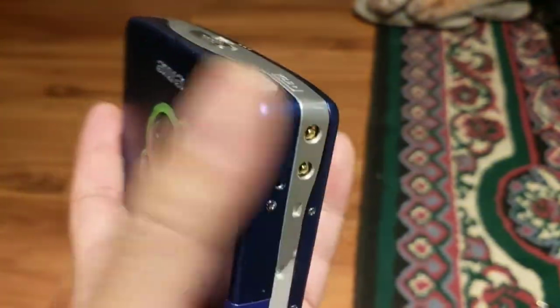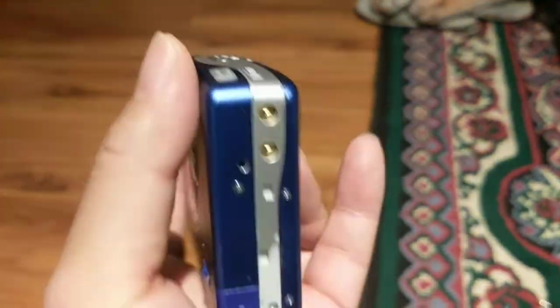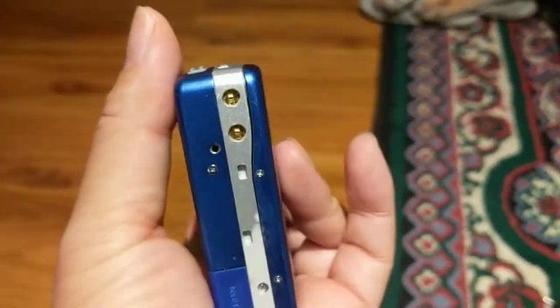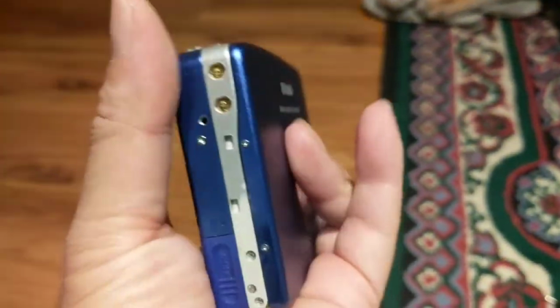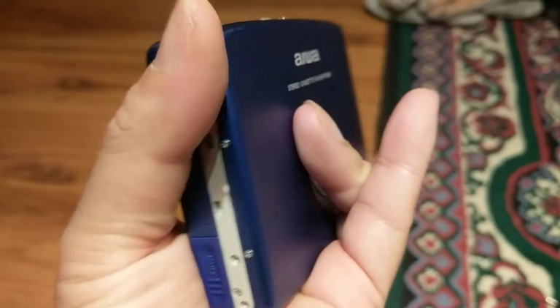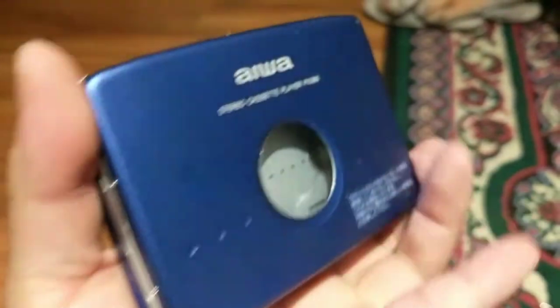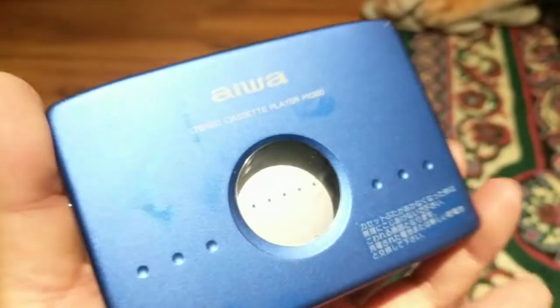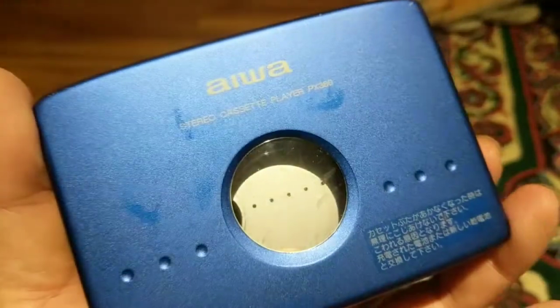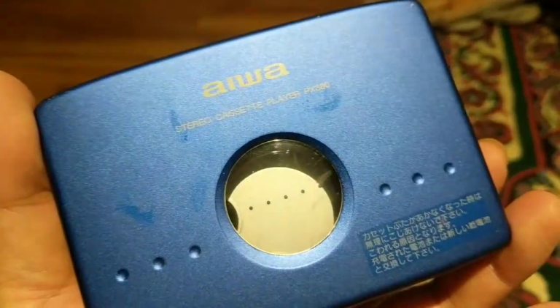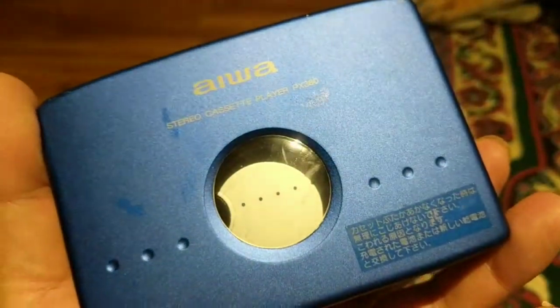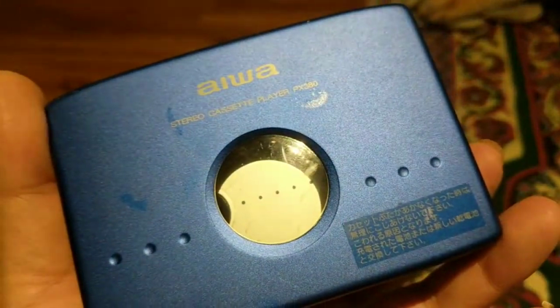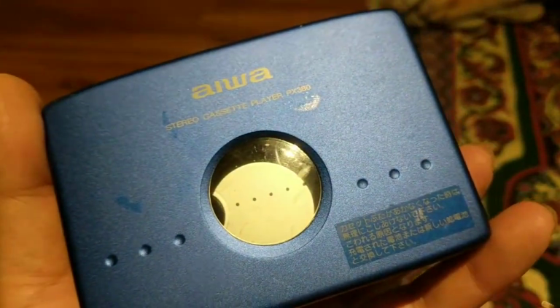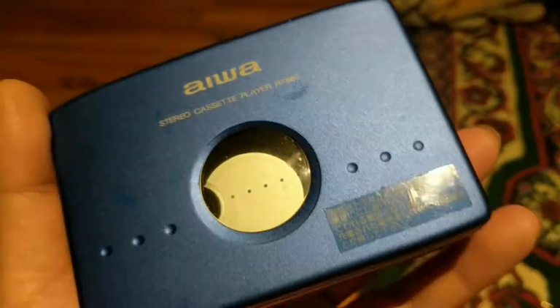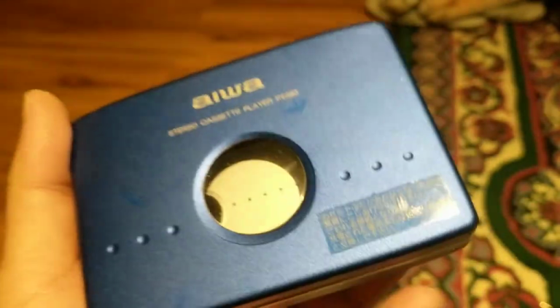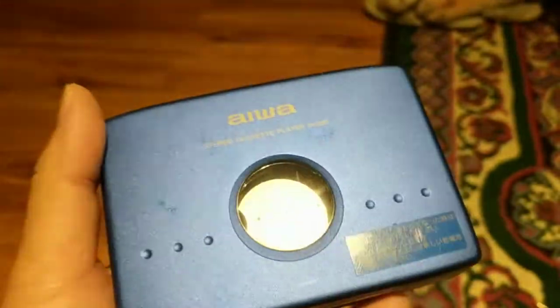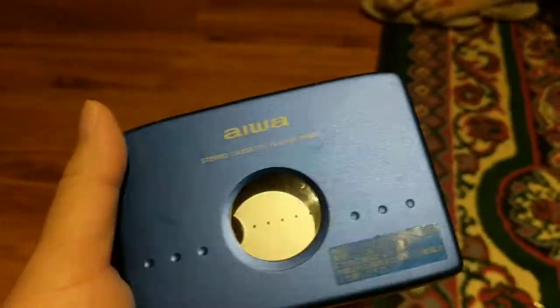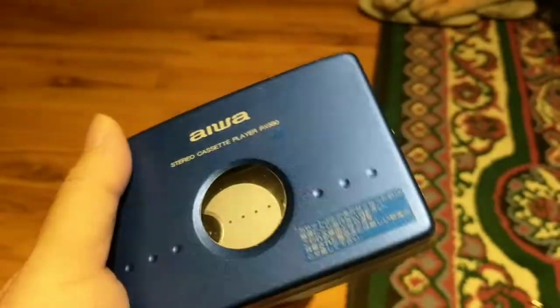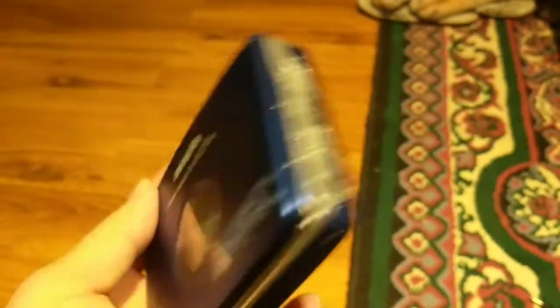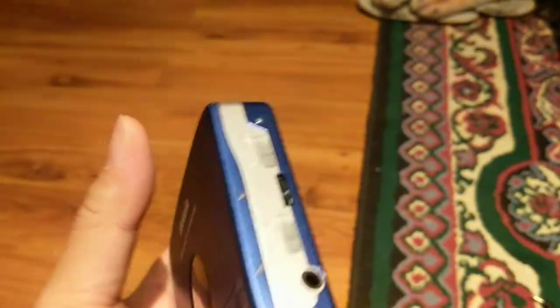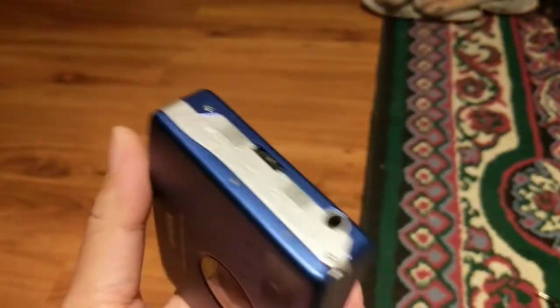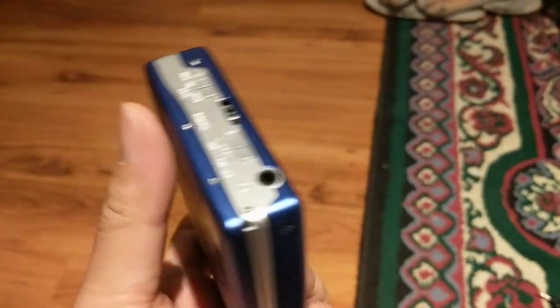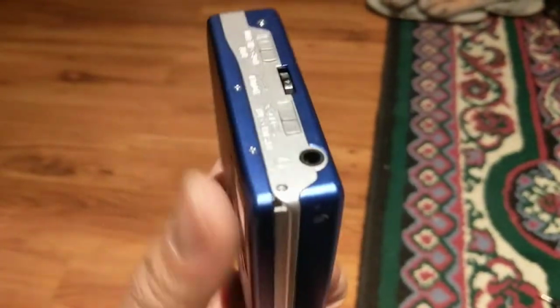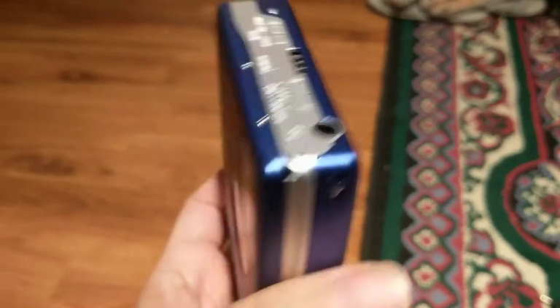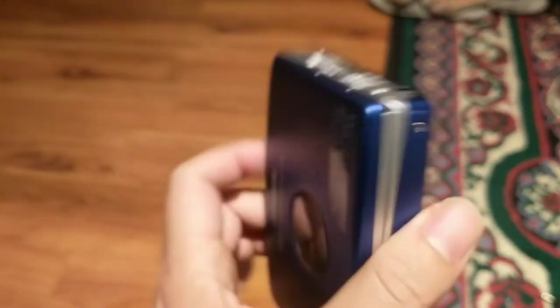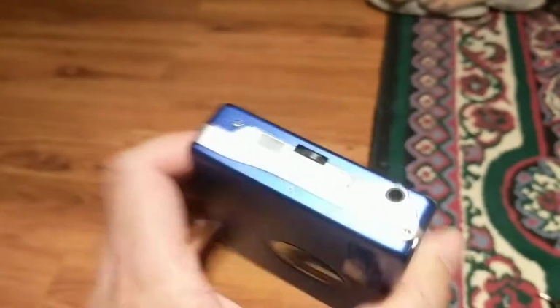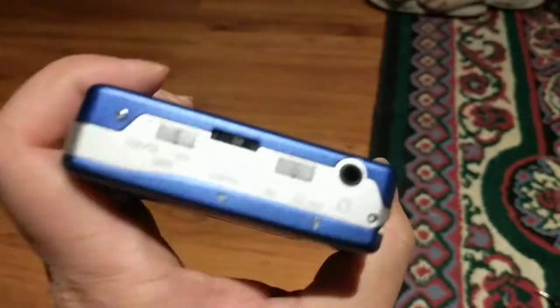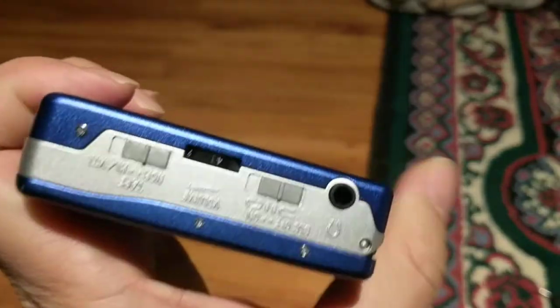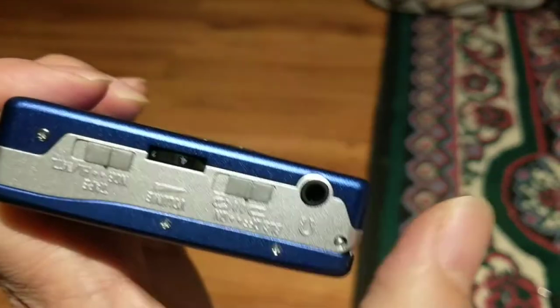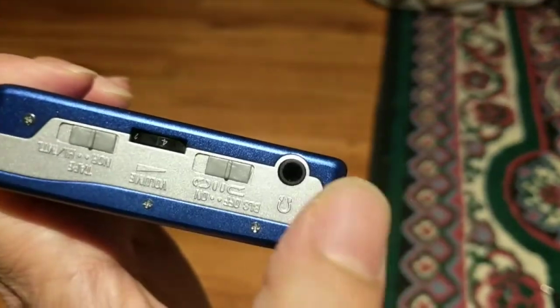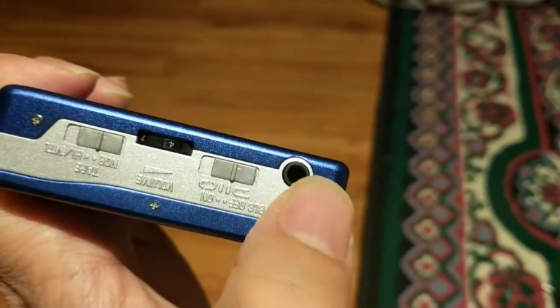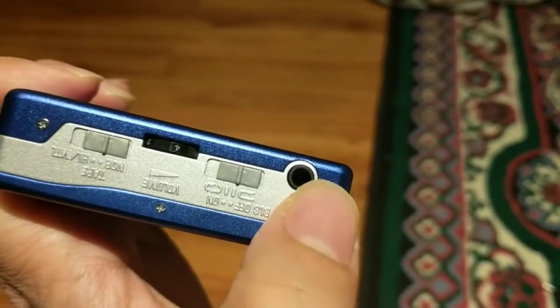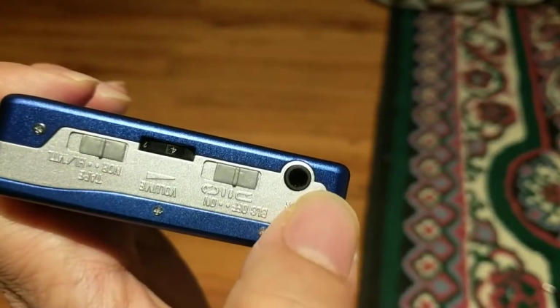There is a window for the tape on the back. Here we have the headphone jack.